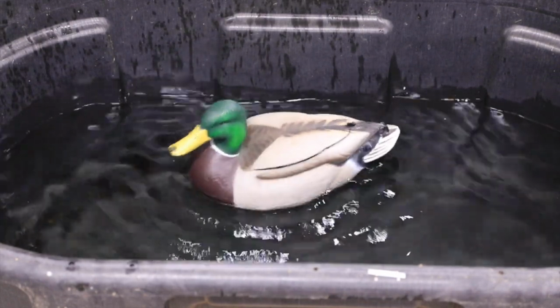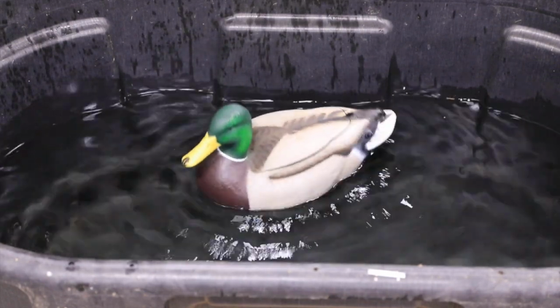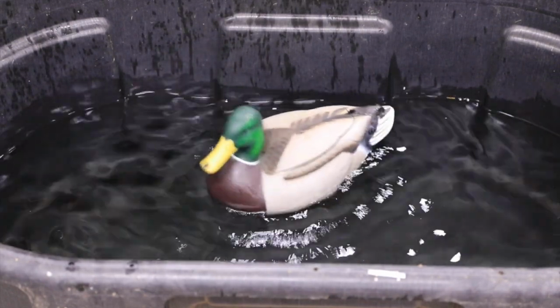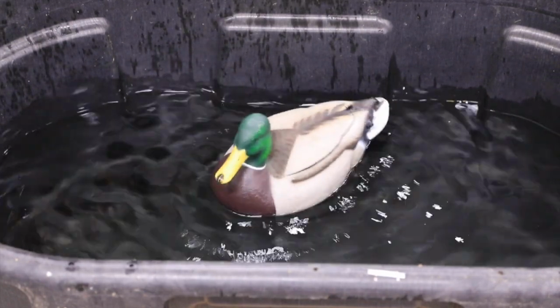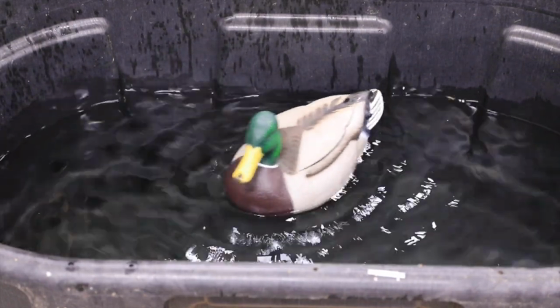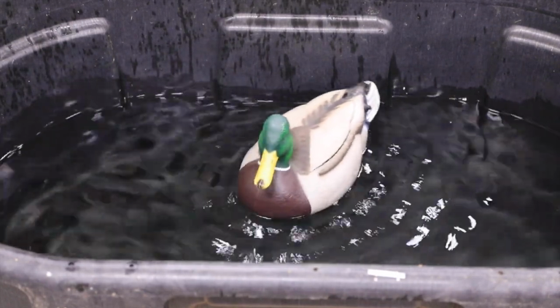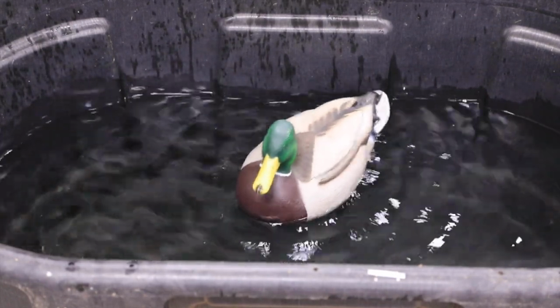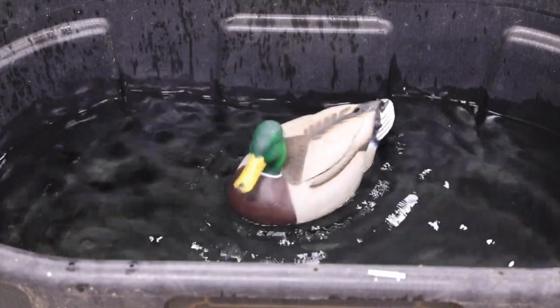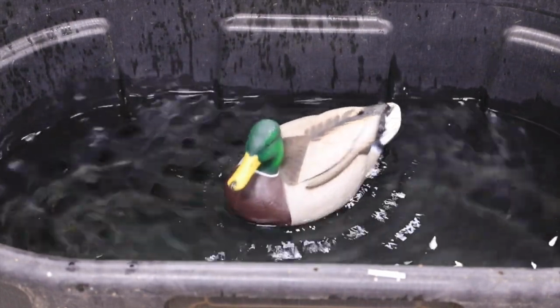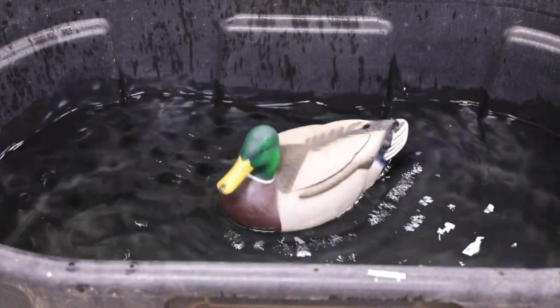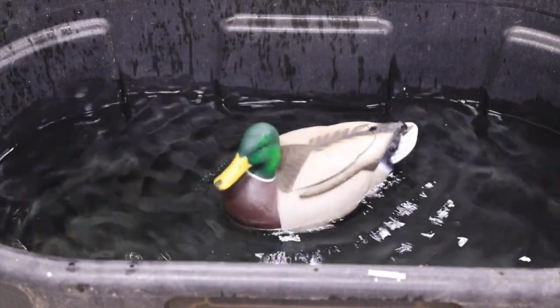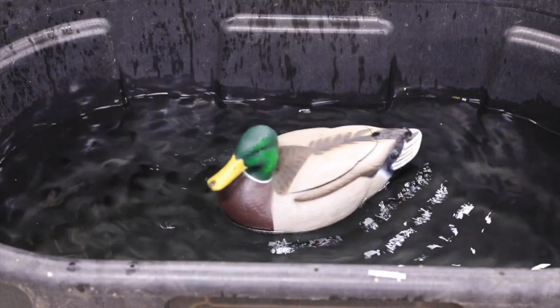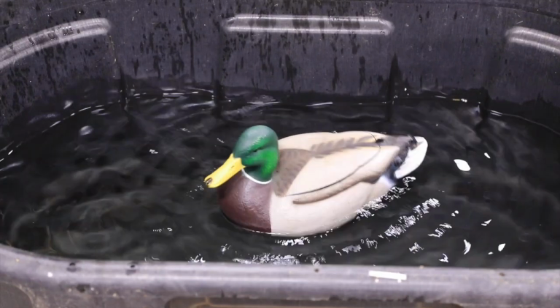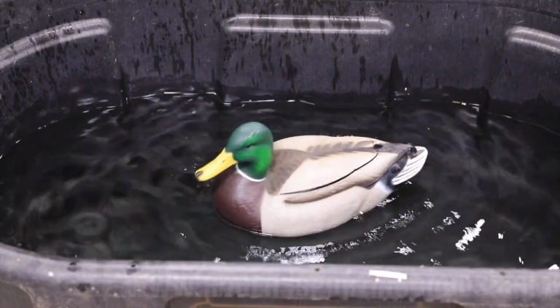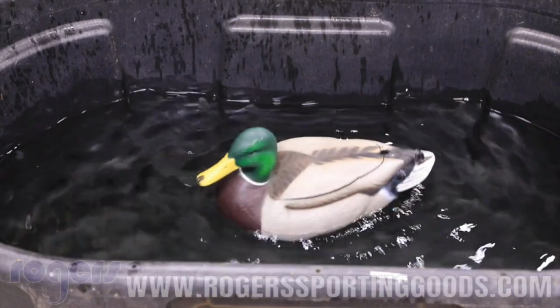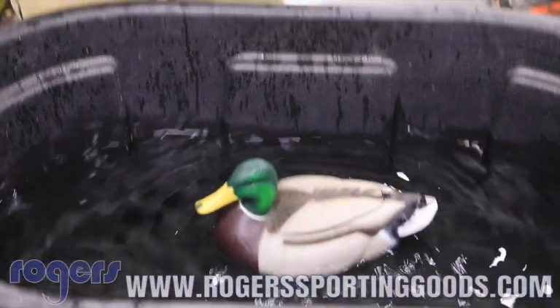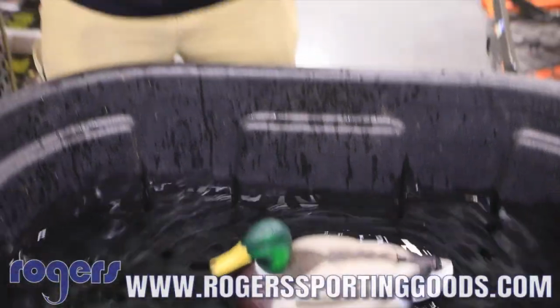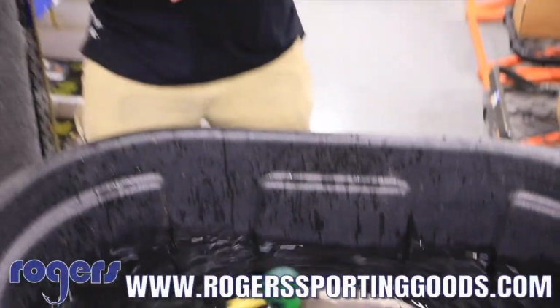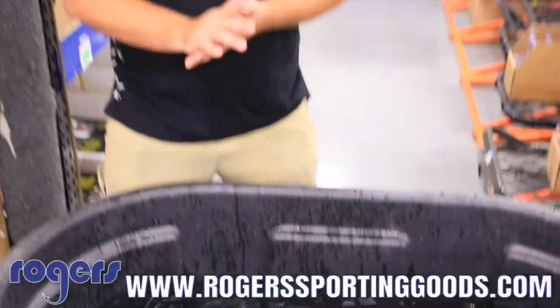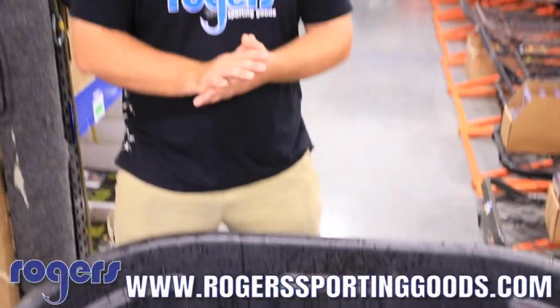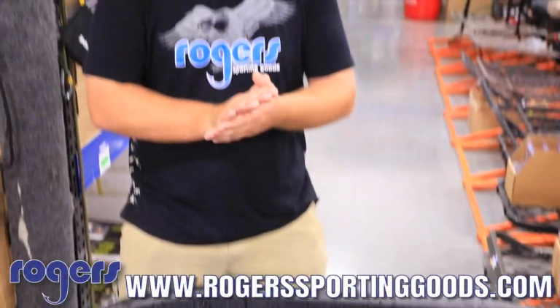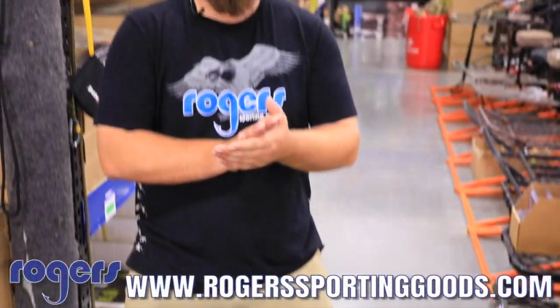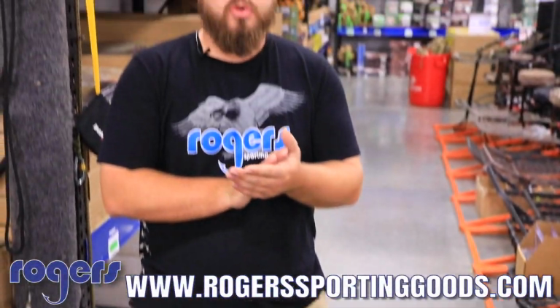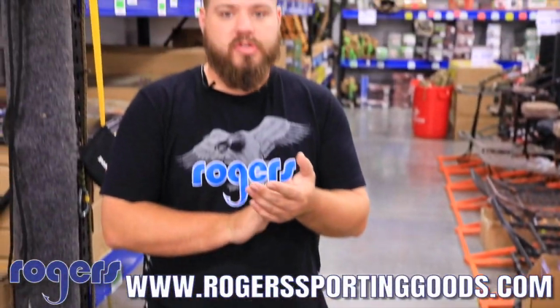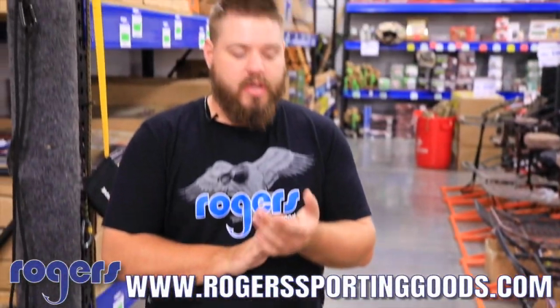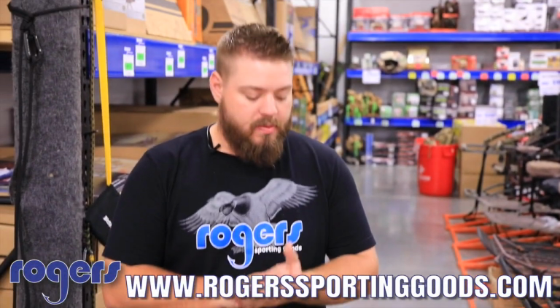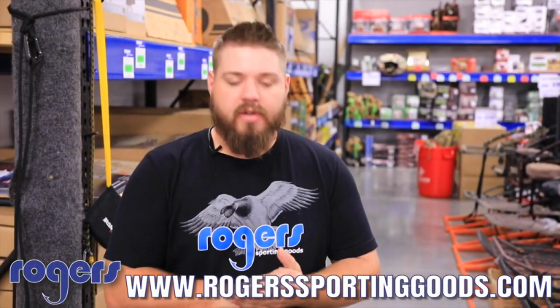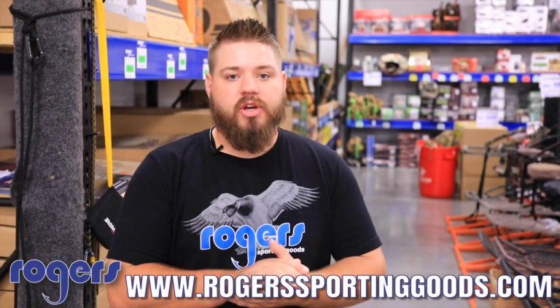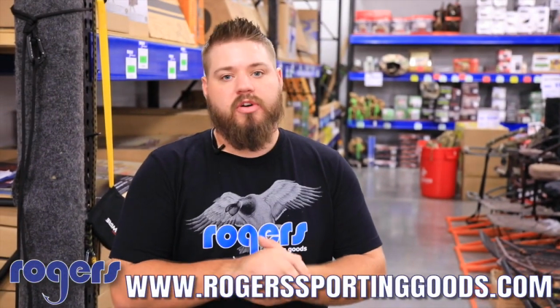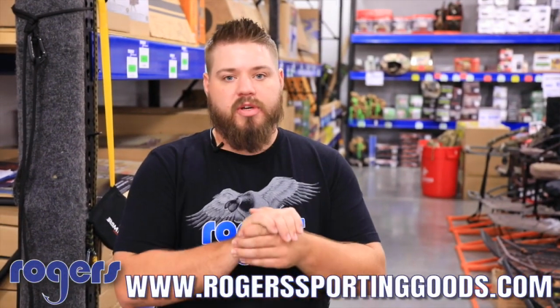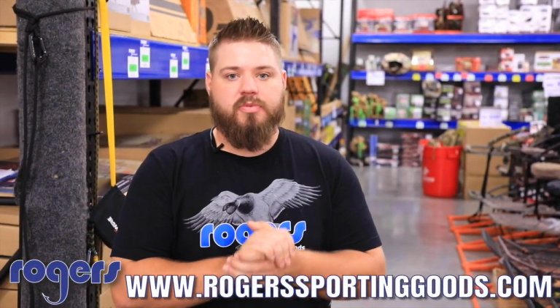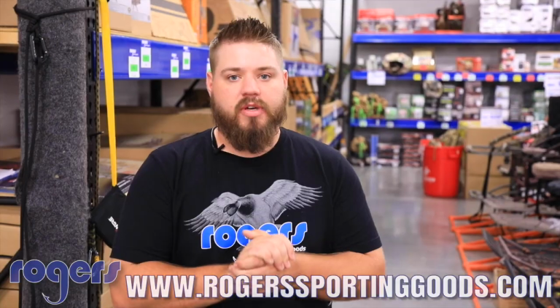These two products are great to add to your spread and they're at great prices on our website. Check them out at RogerSportingGoods.com — everything over $100 ships free.